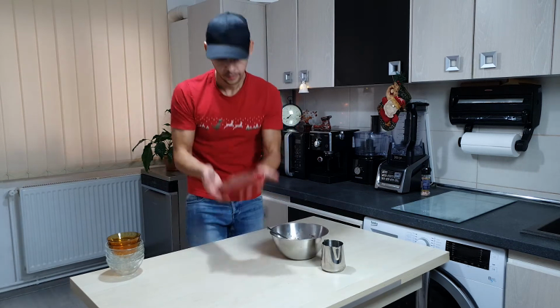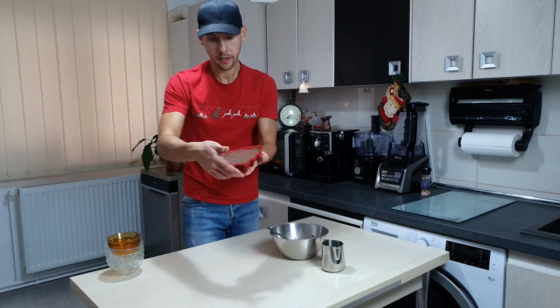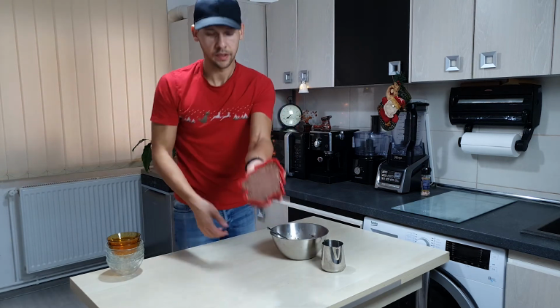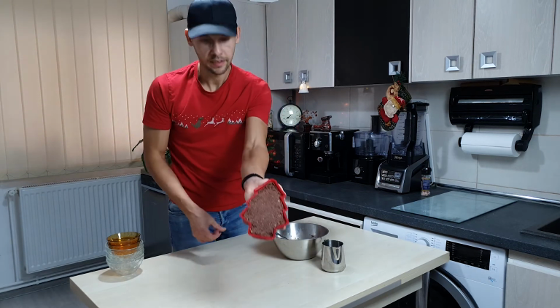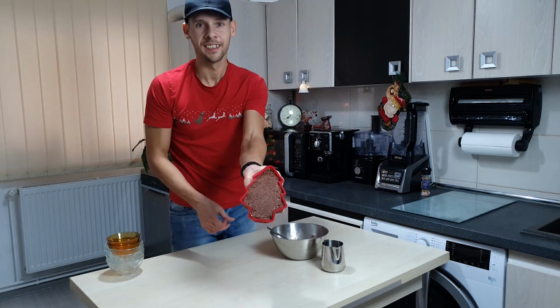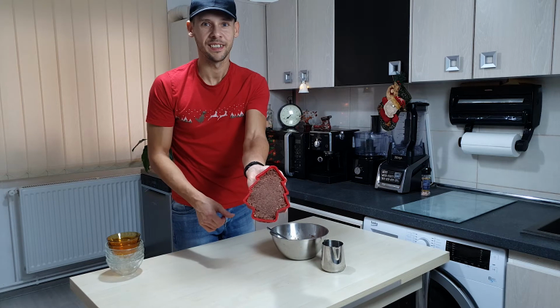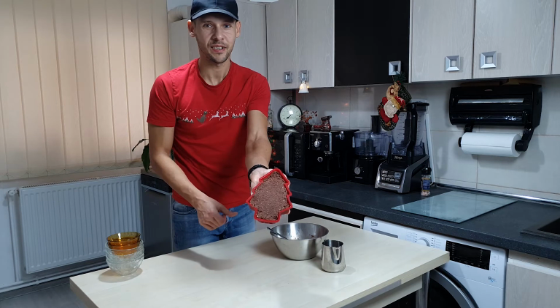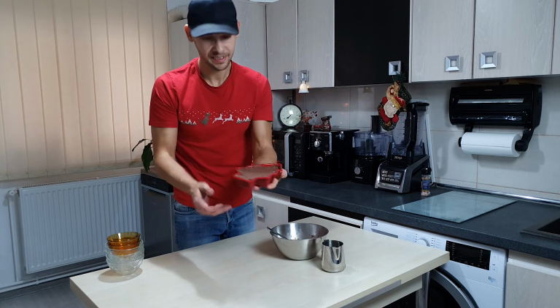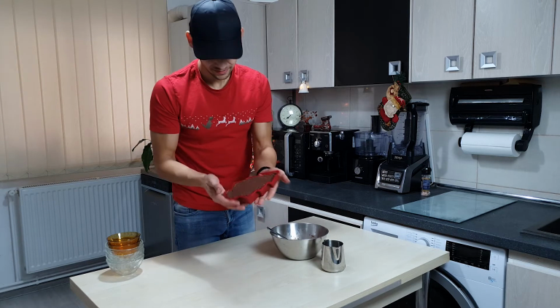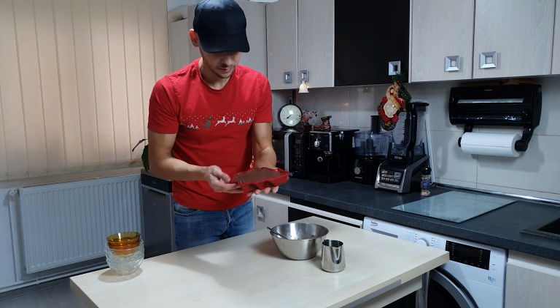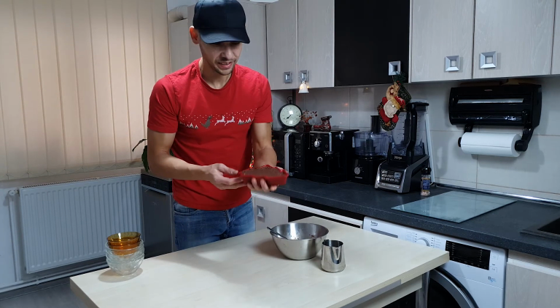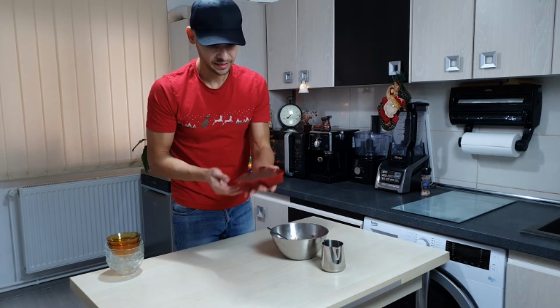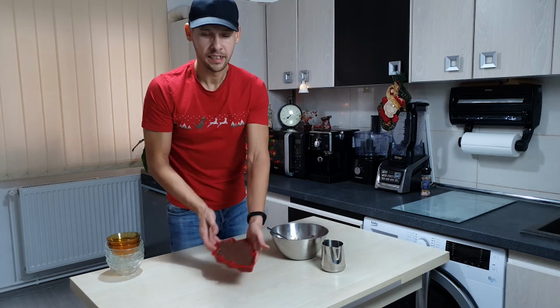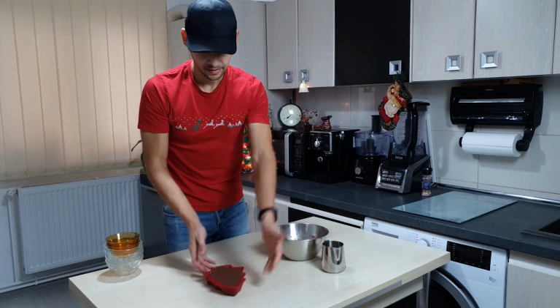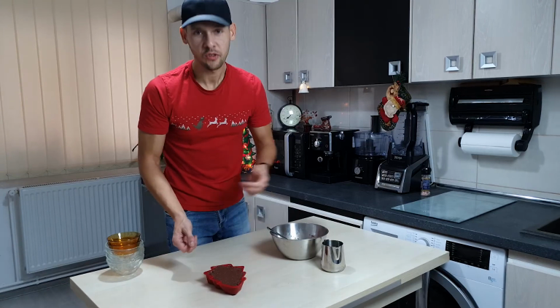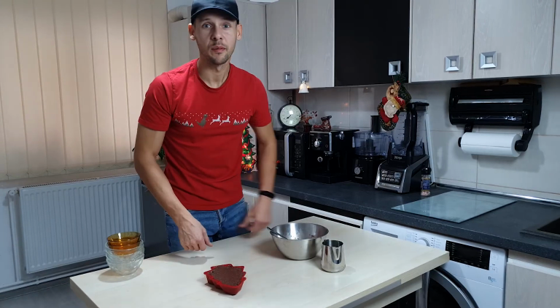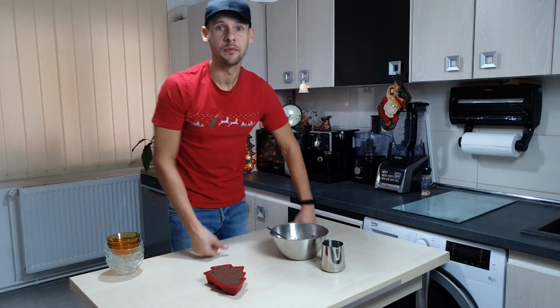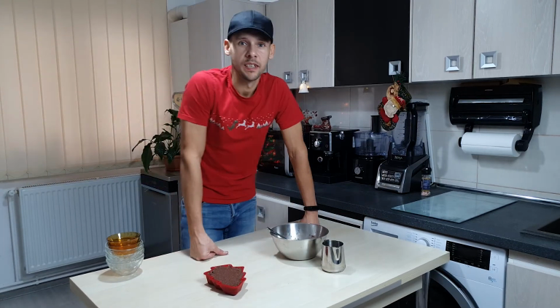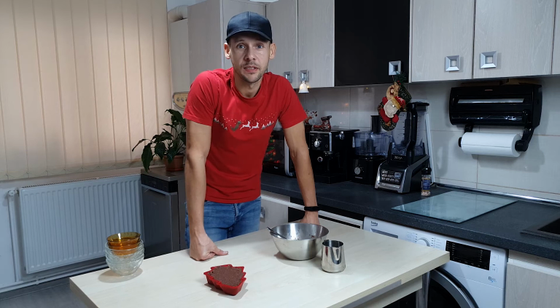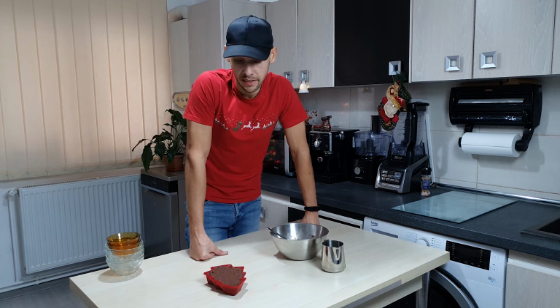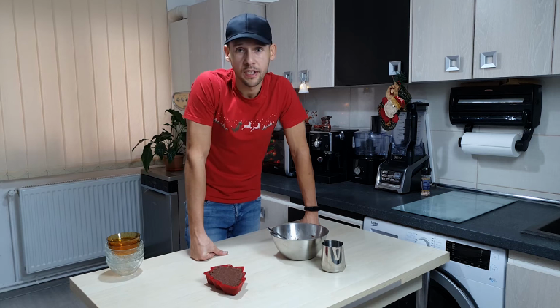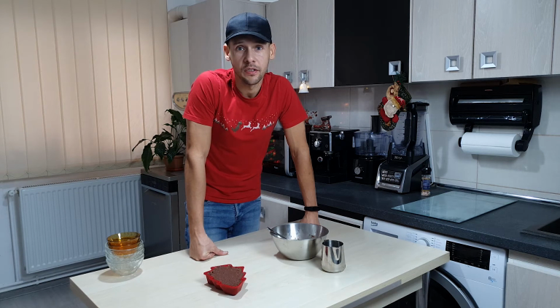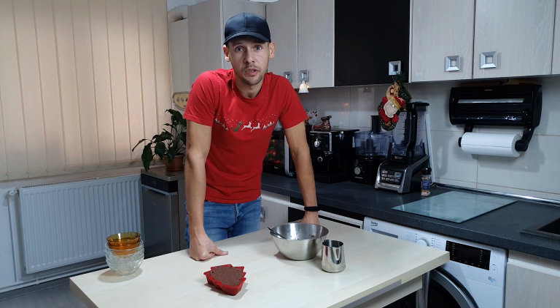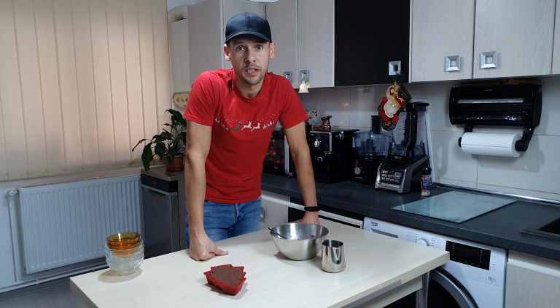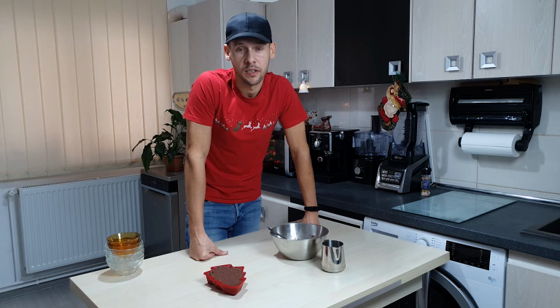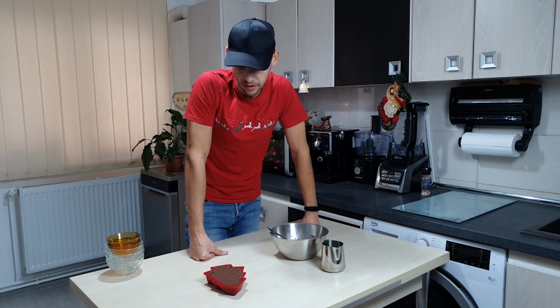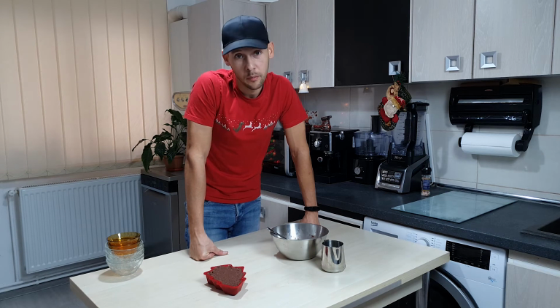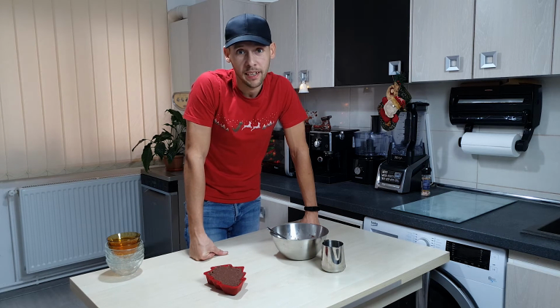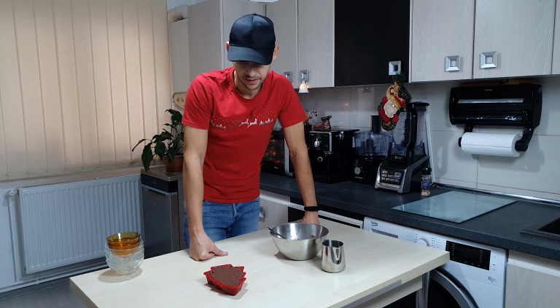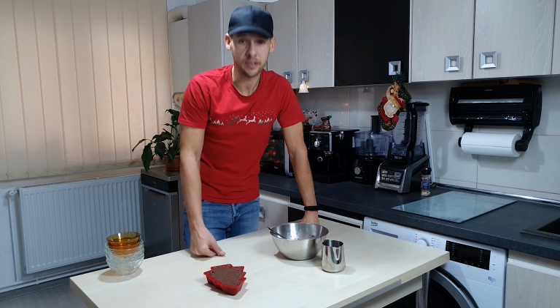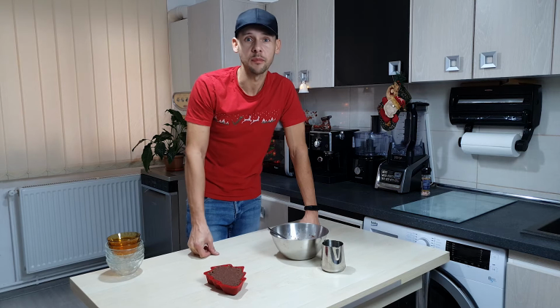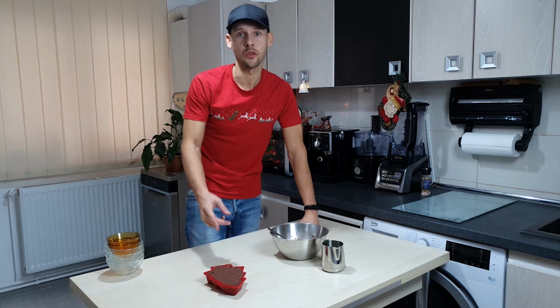We'll be moving it to our Christmas tree shape. And there we have it — a little Christmas tree cake. Now for the bummer, it needs to stay in the freezer for about 30 minutes. So we'll be back once the 30 minutes are over.